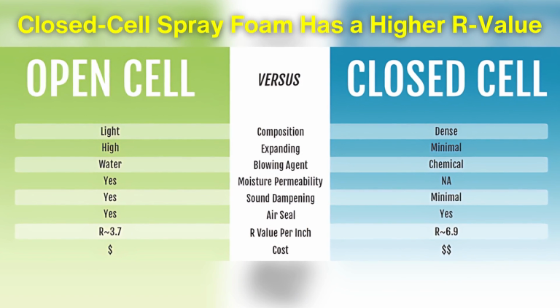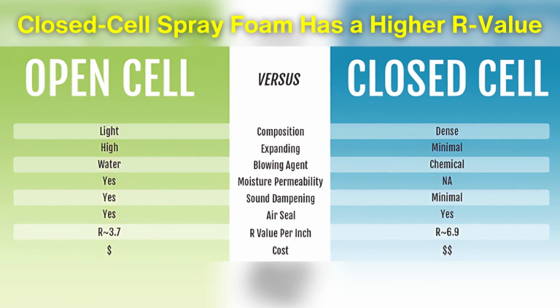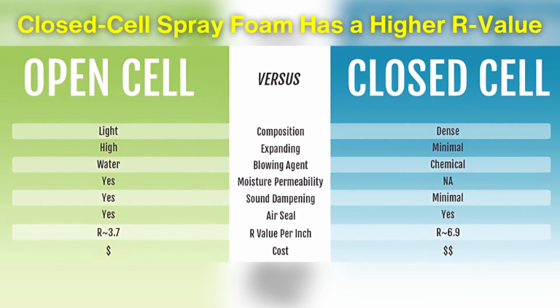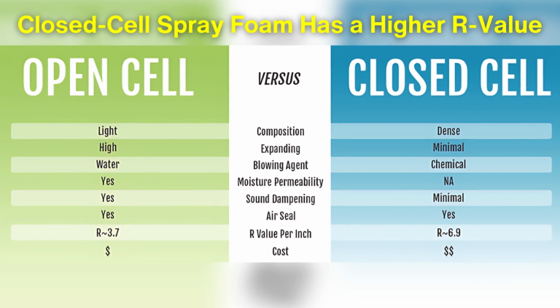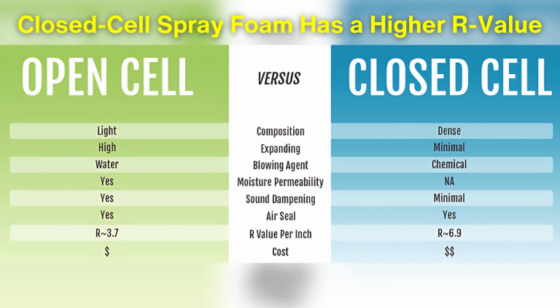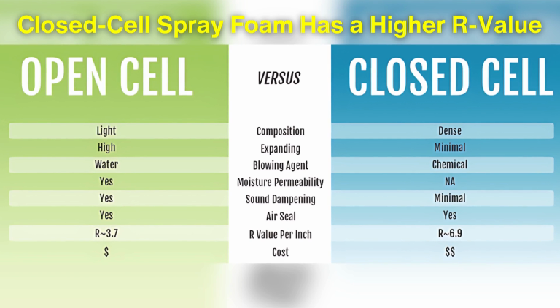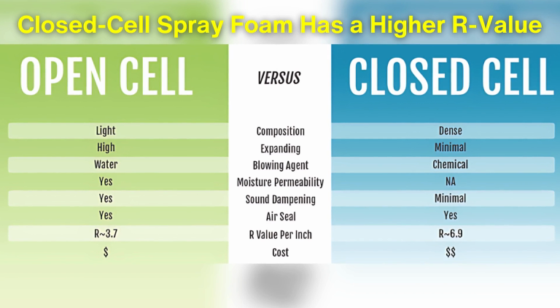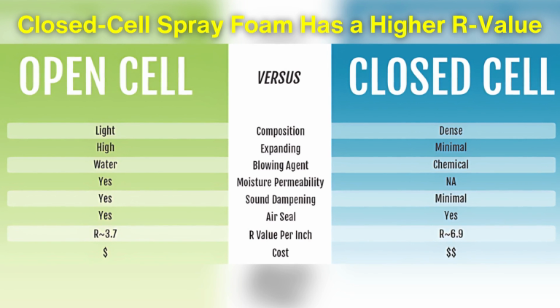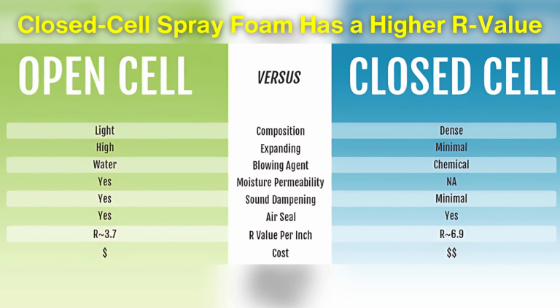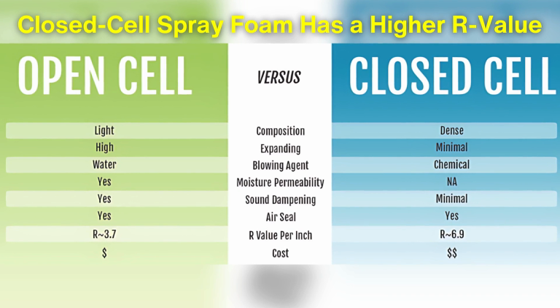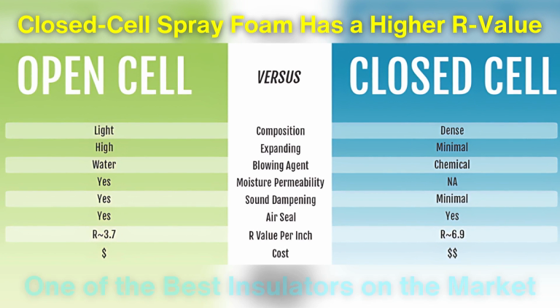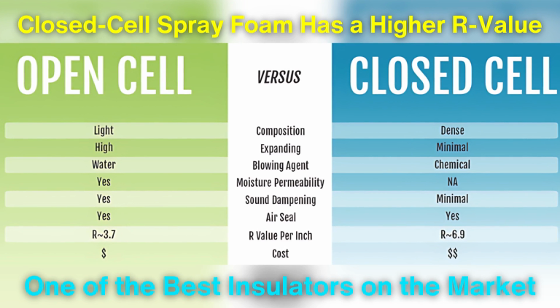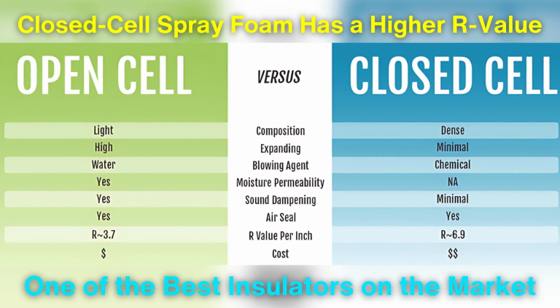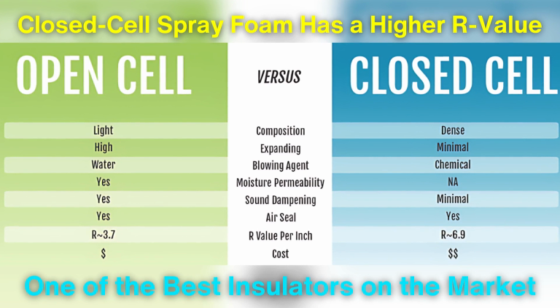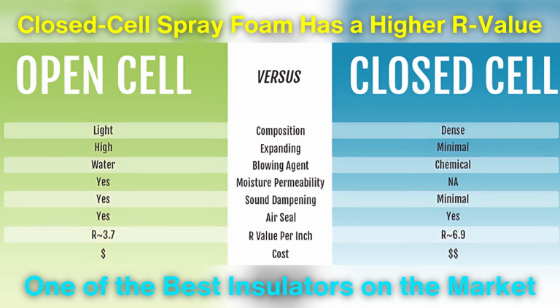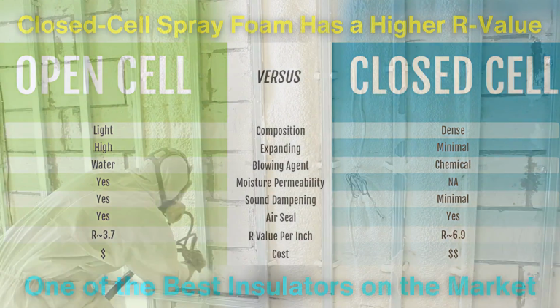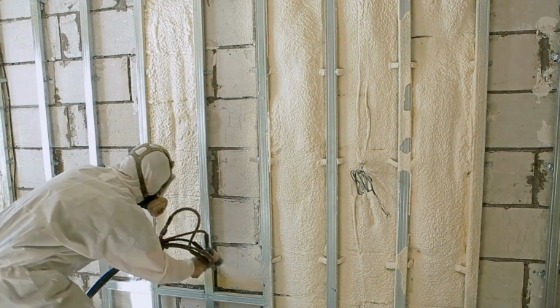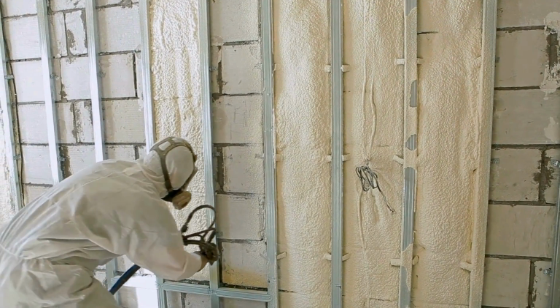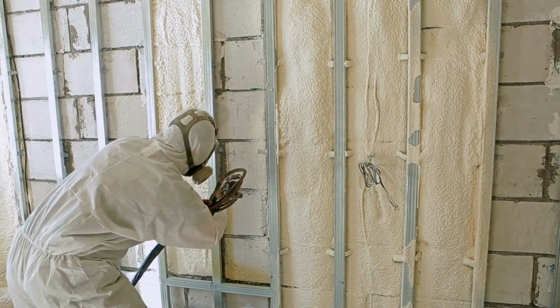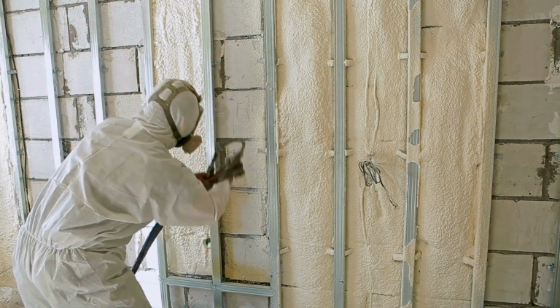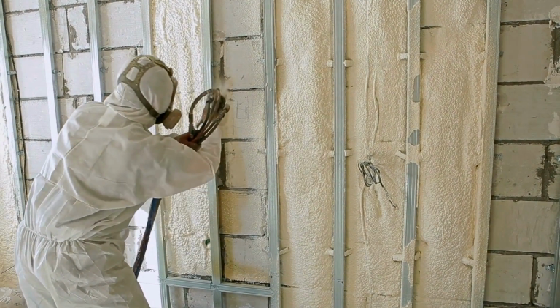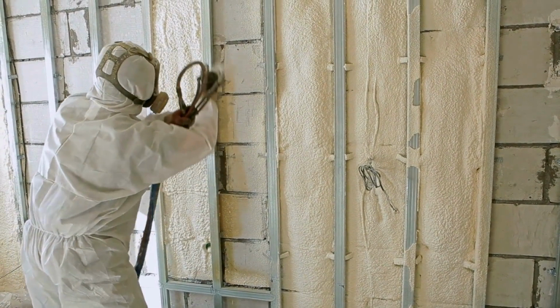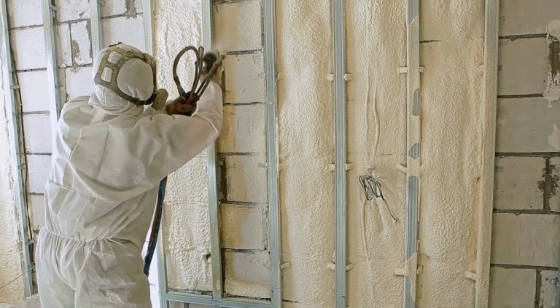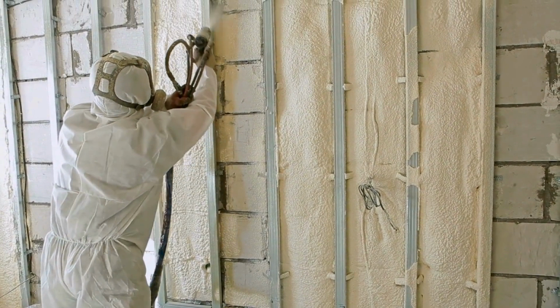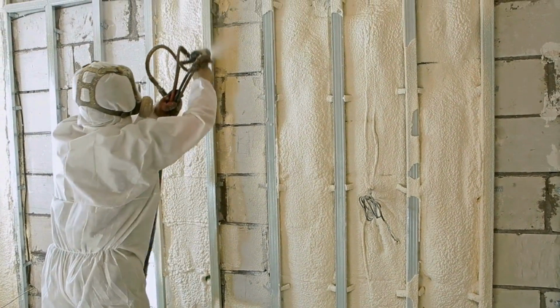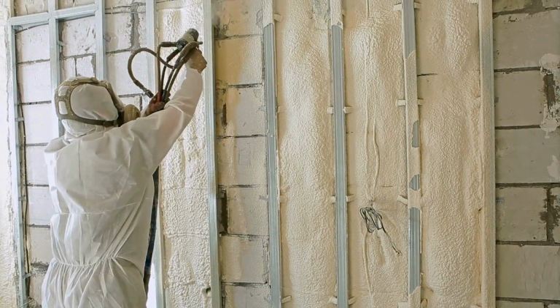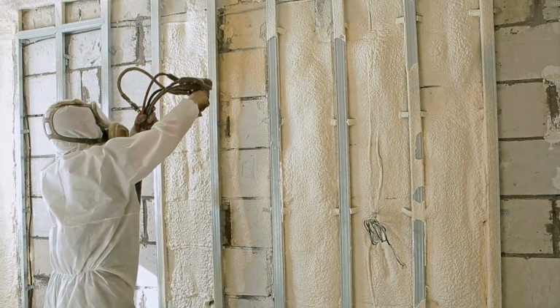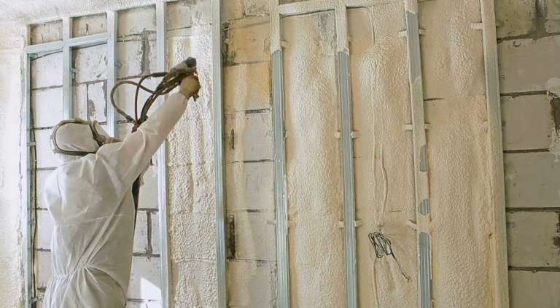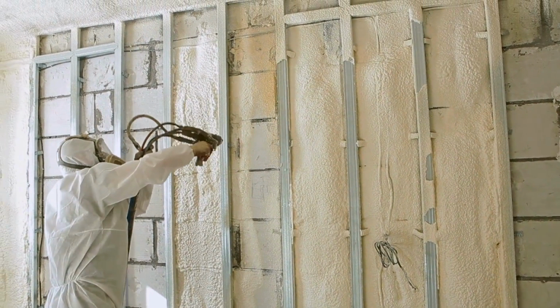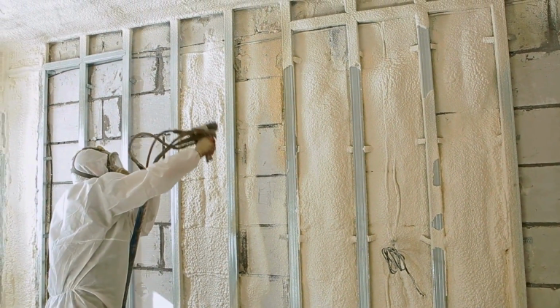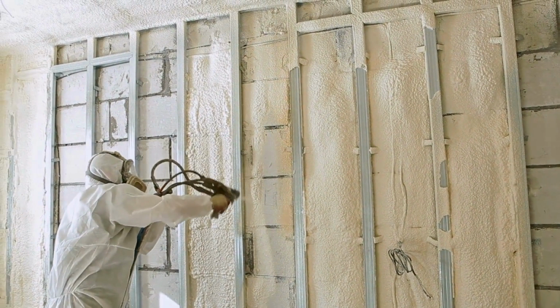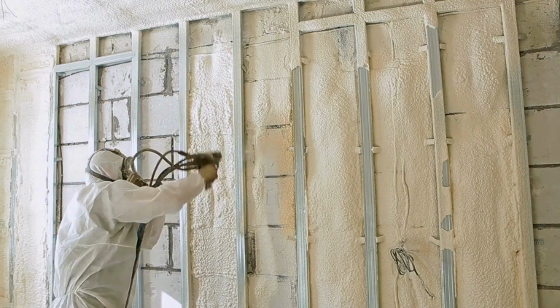Closed cell spray foam has a higher R-value per inch than open cell foam, which makes it one of the best insulators on the market. However, it's also more expensive and requires professional installation, as it needs special equipment and safety measures.